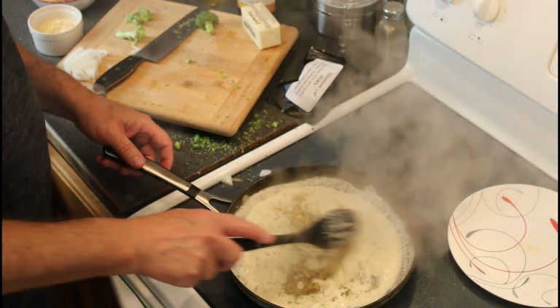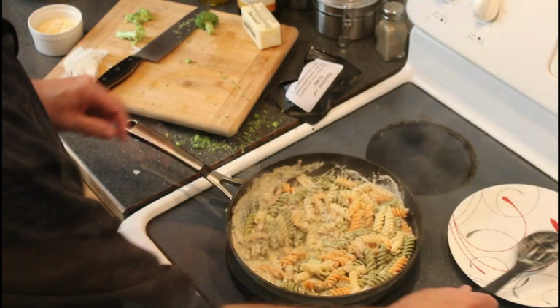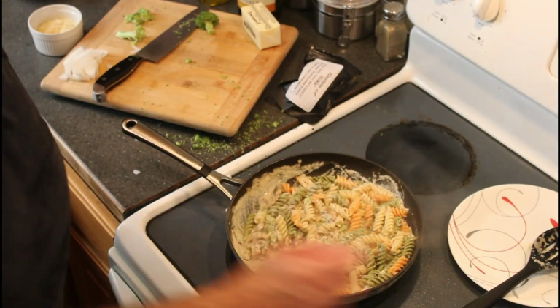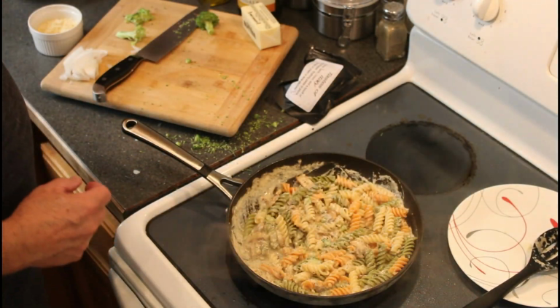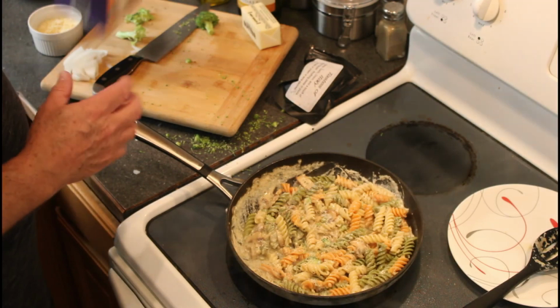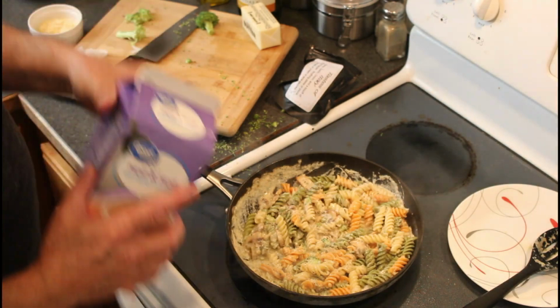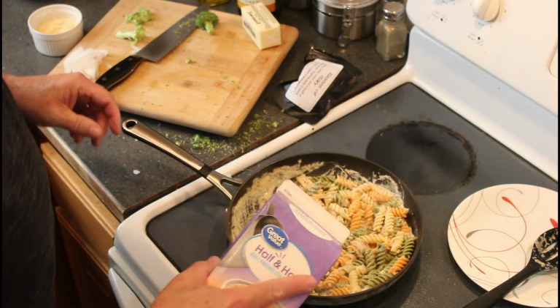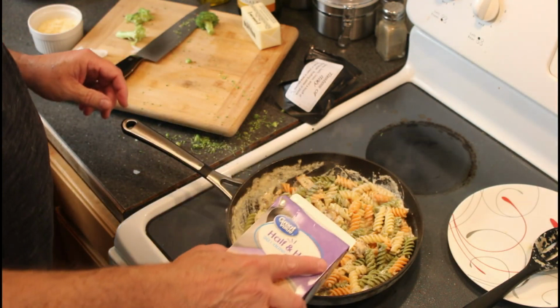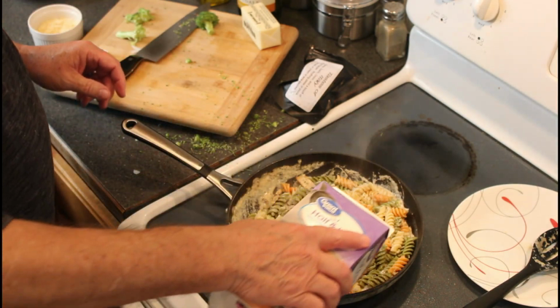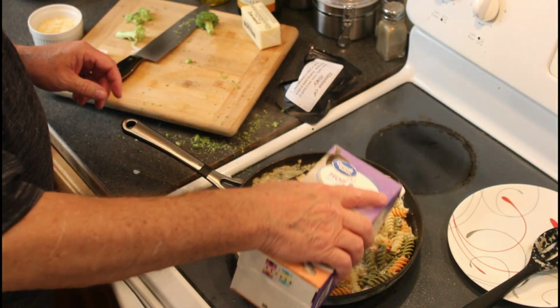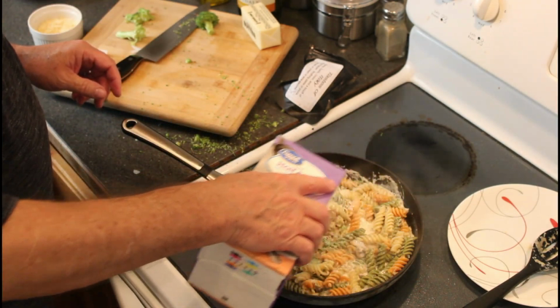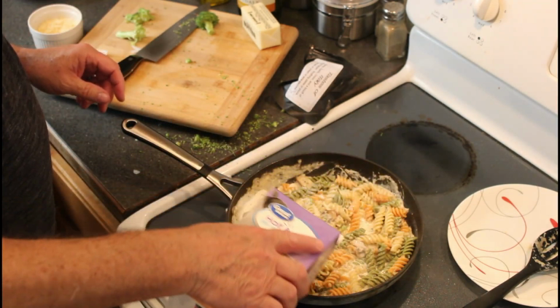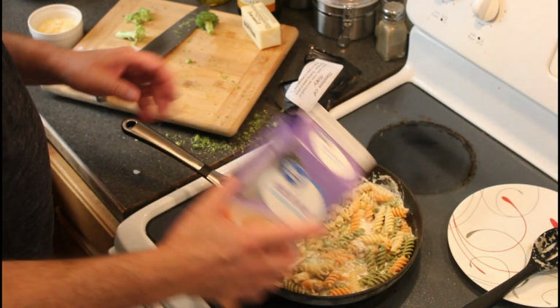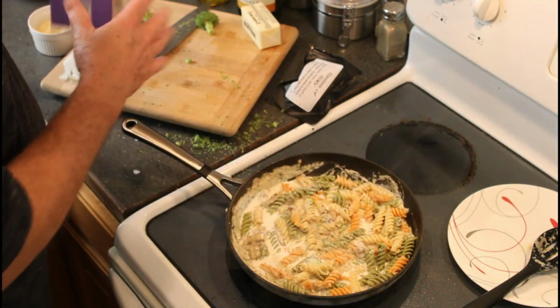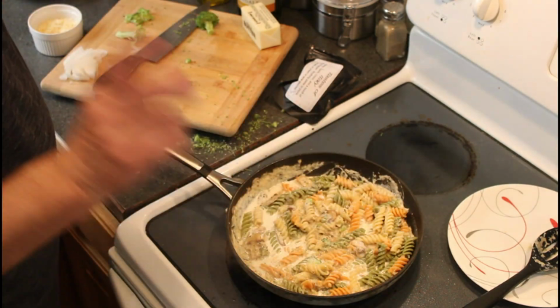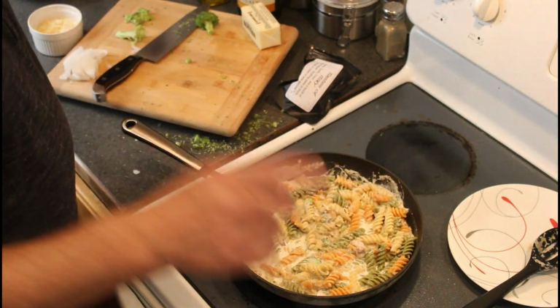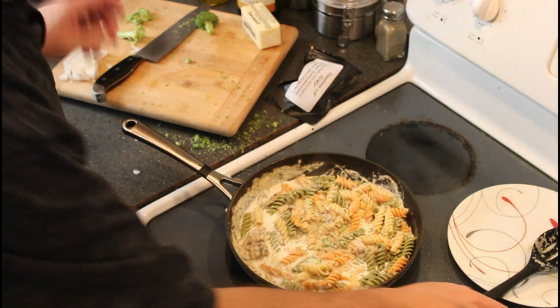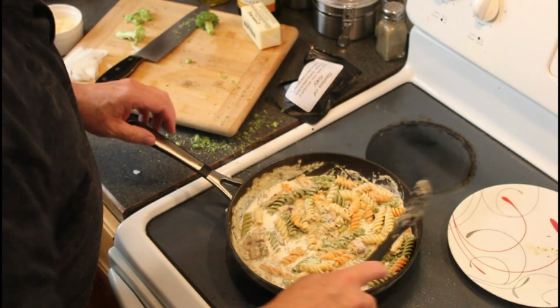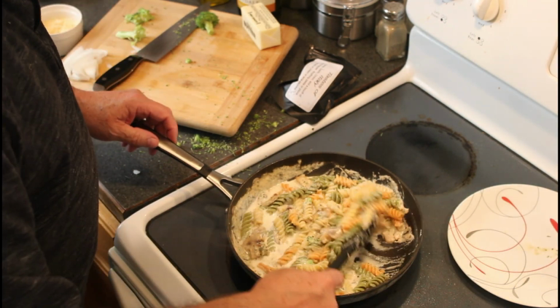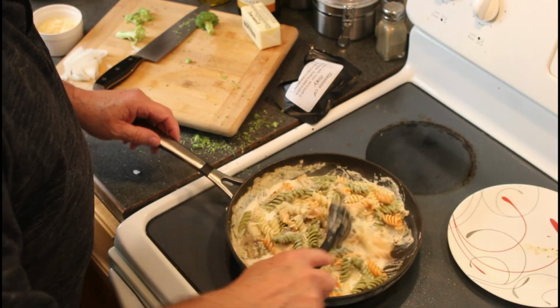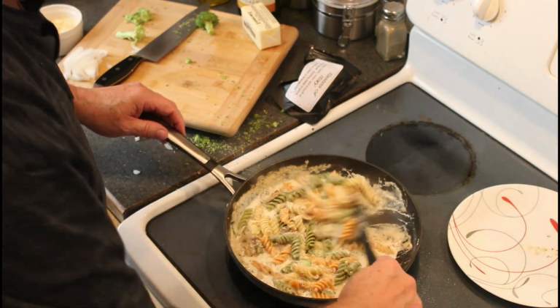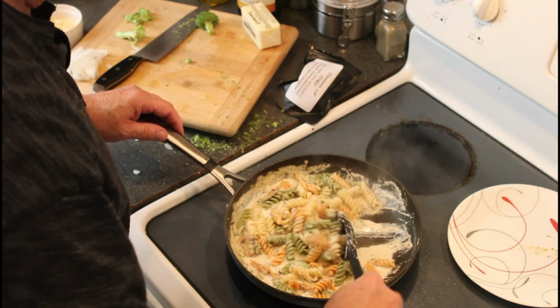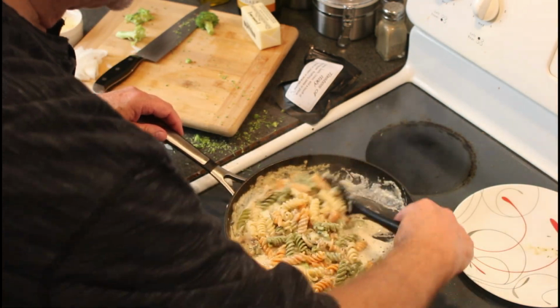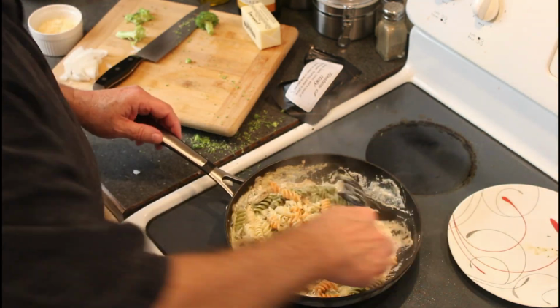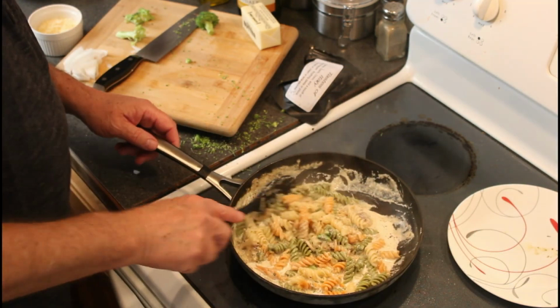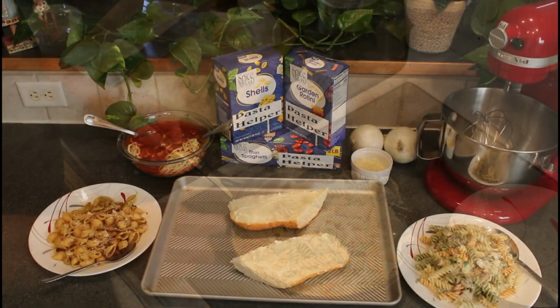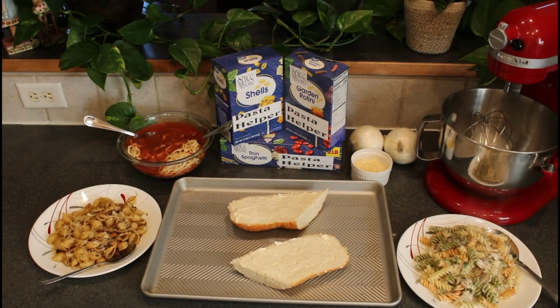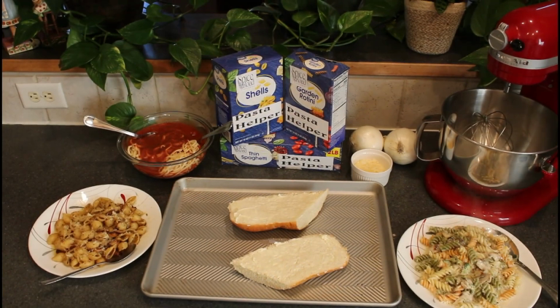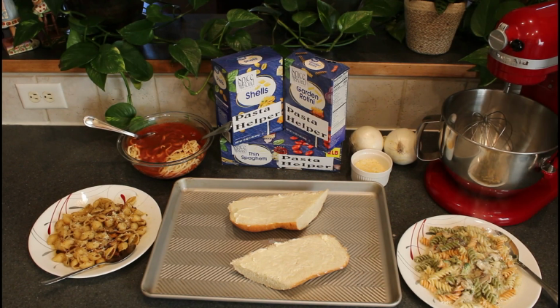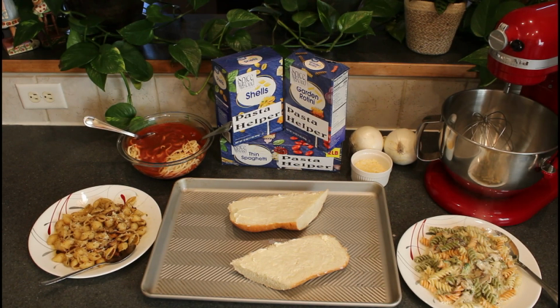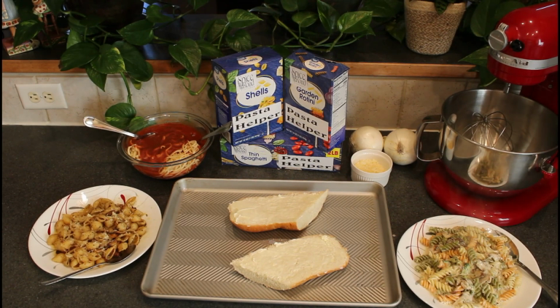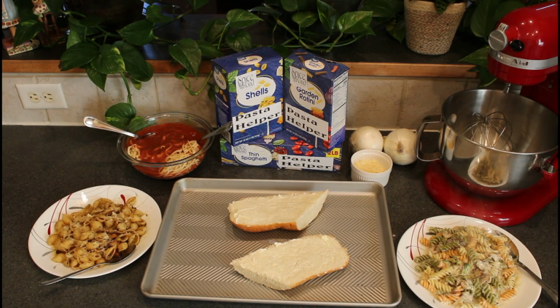The starch from the pasta will continue to thicken the sauce, but this is excellent as we can now add fresh tasting cream. And we have 12 hearty servings for less than 30 bucks.